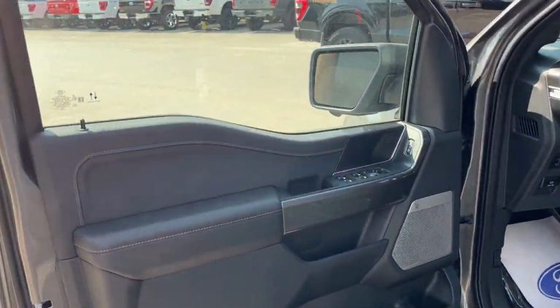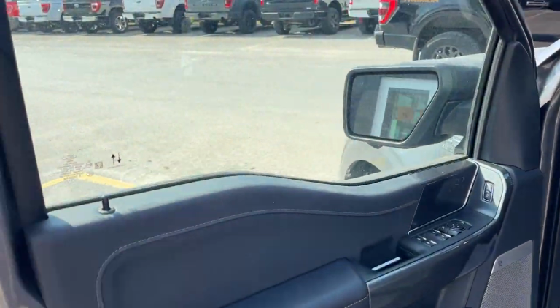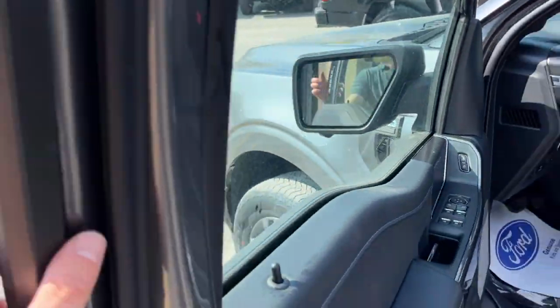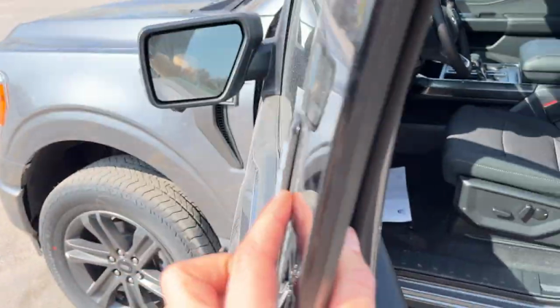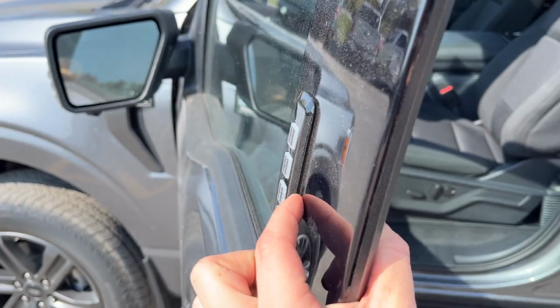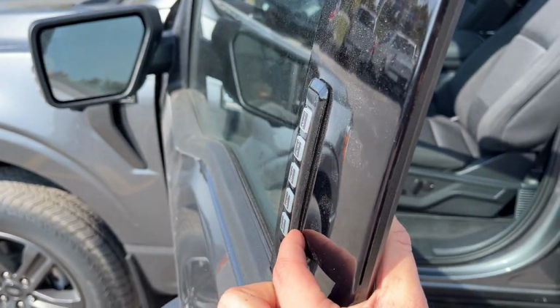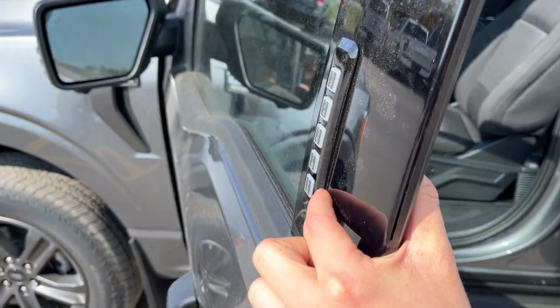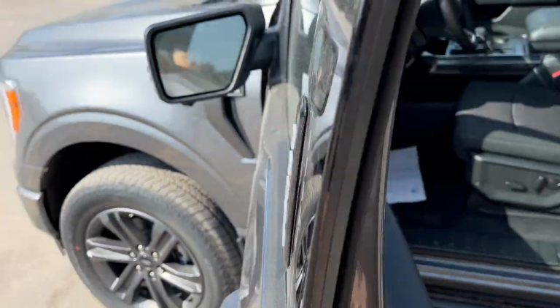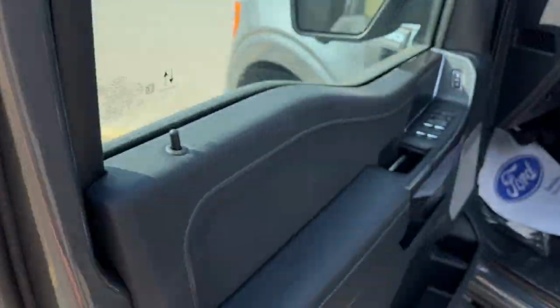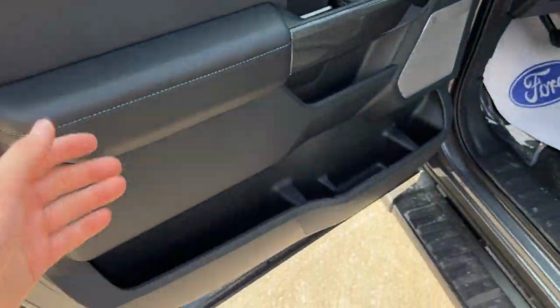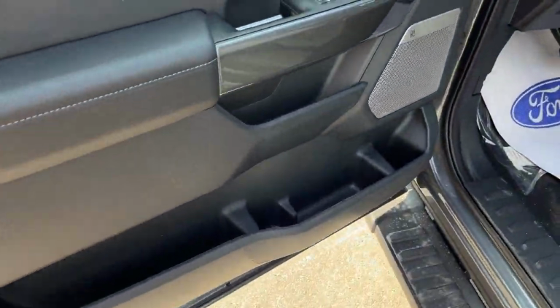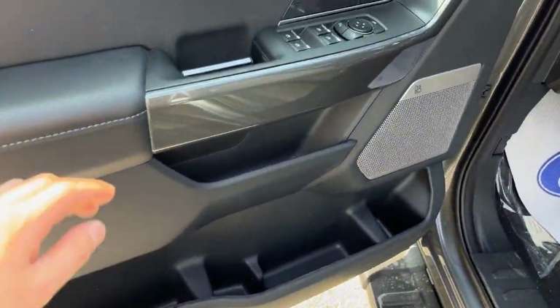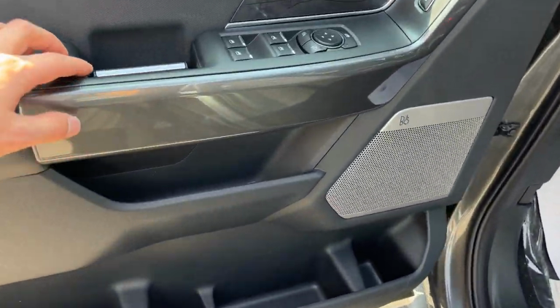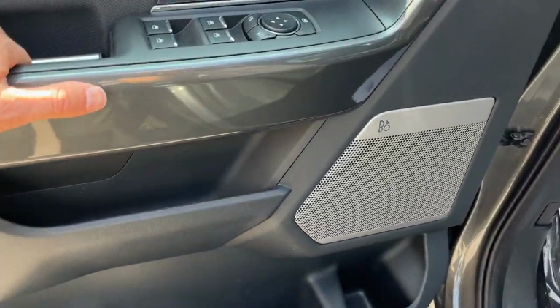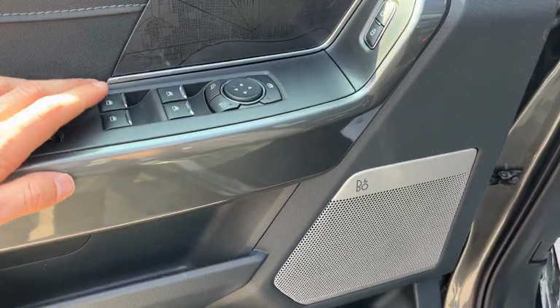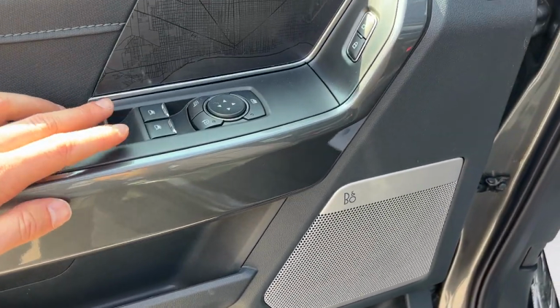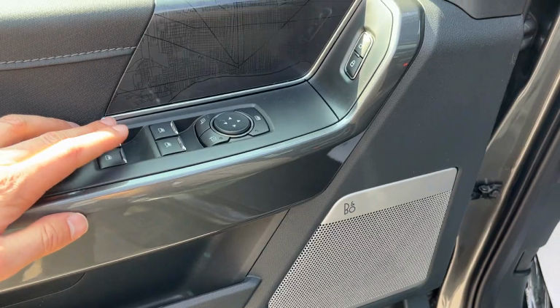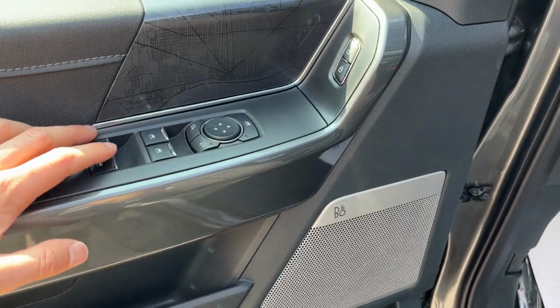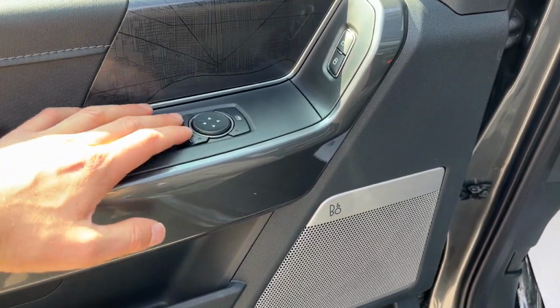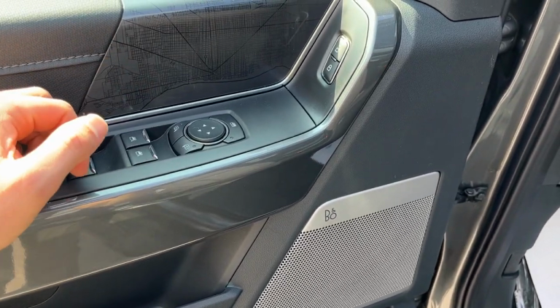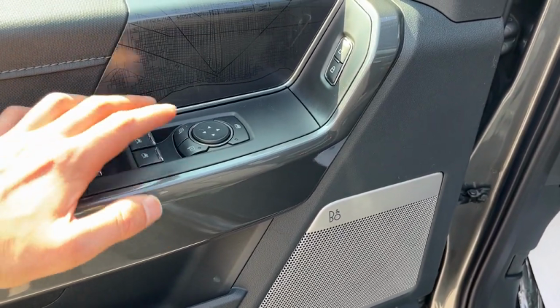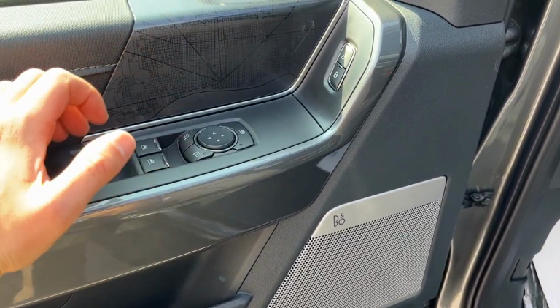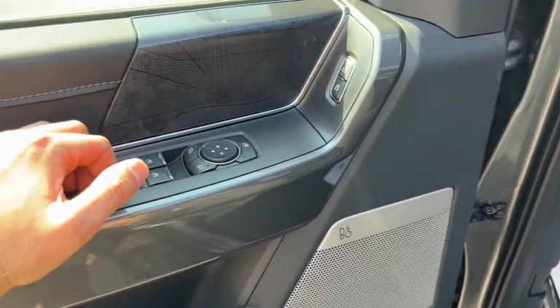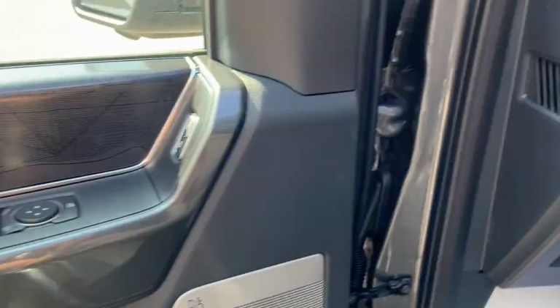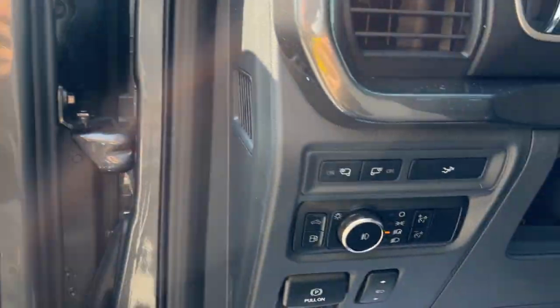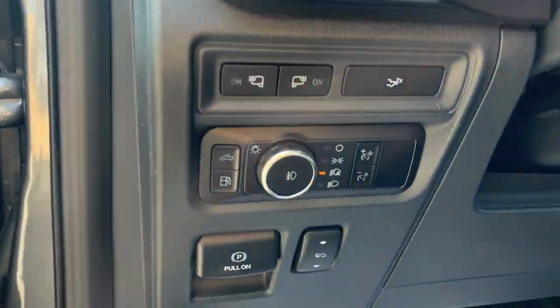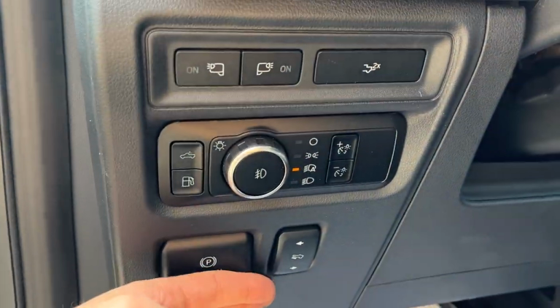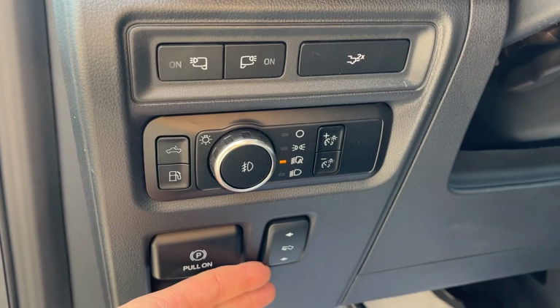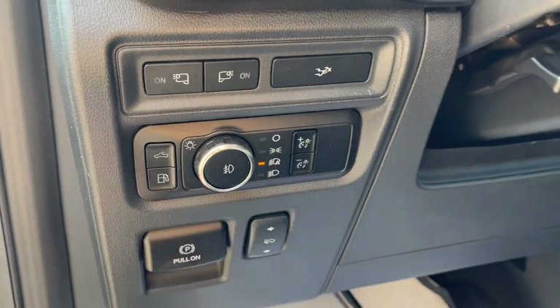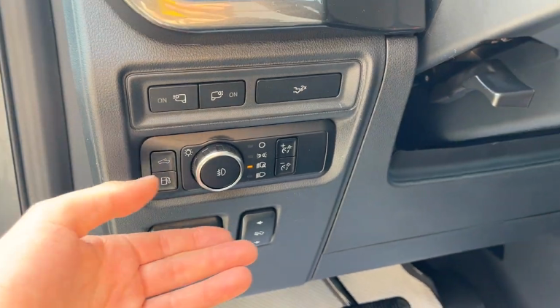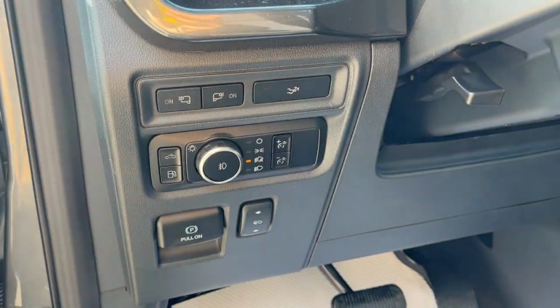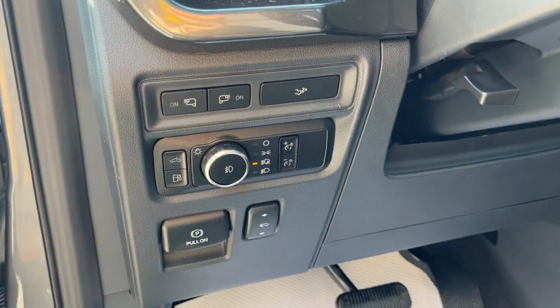Coming around to the driver's side door, you do have keyless entry on the door here. Plenty of storage in the front driver and passenger doors. Power windows and locks, power glass adjustable mirrors. And then you also do have power adjustable pedals on here, which you normally don't get on an XLT.